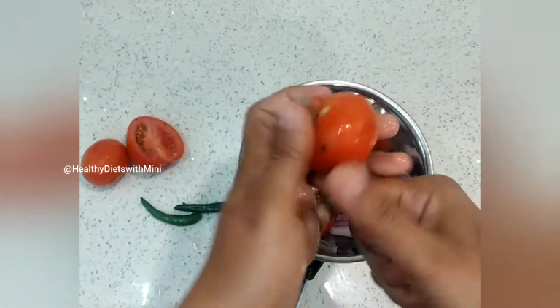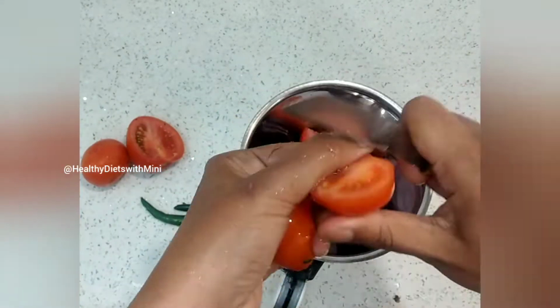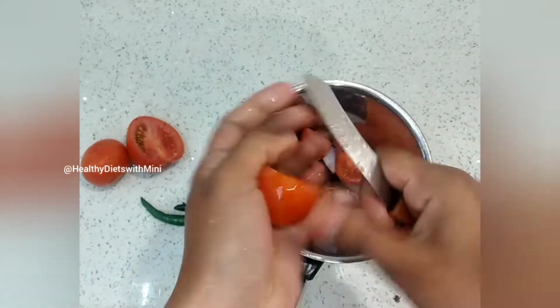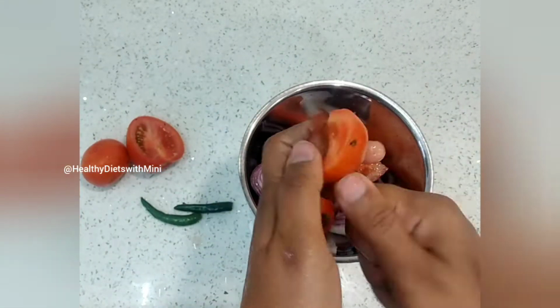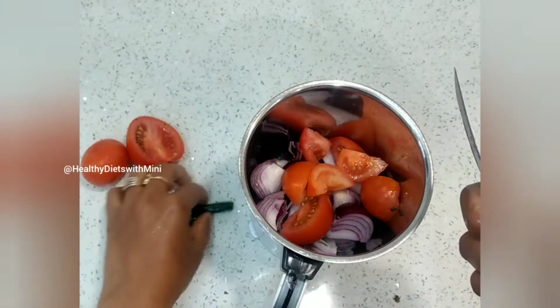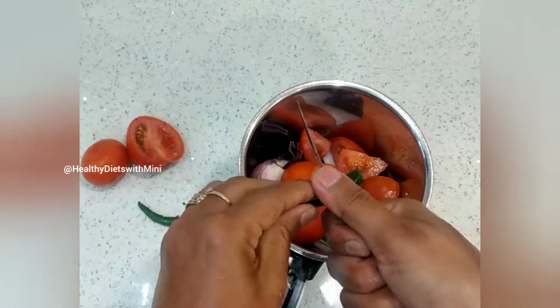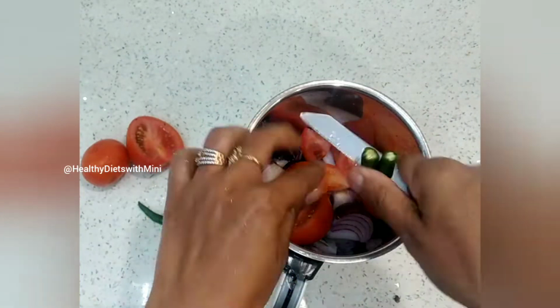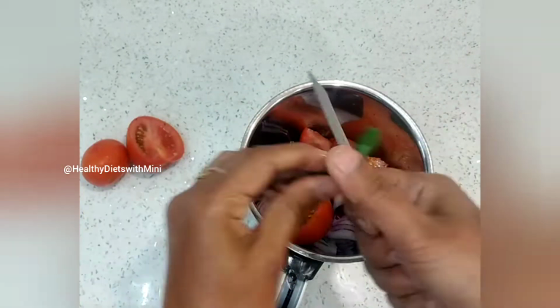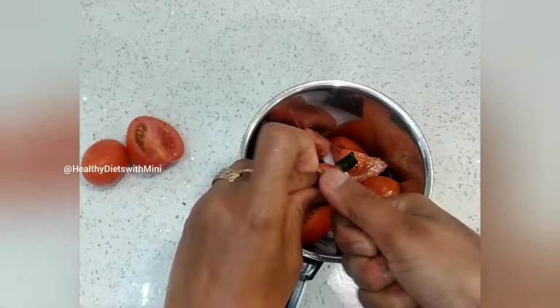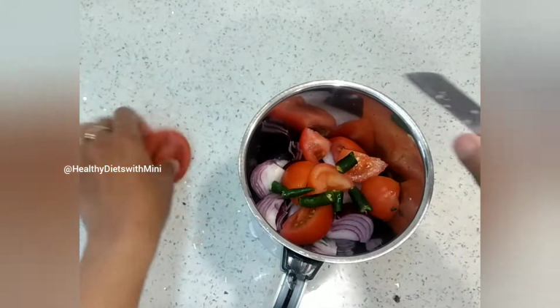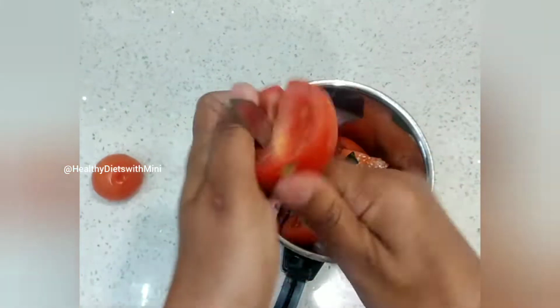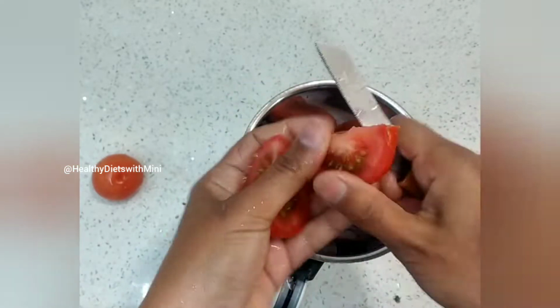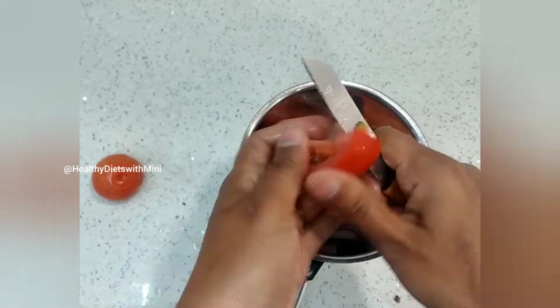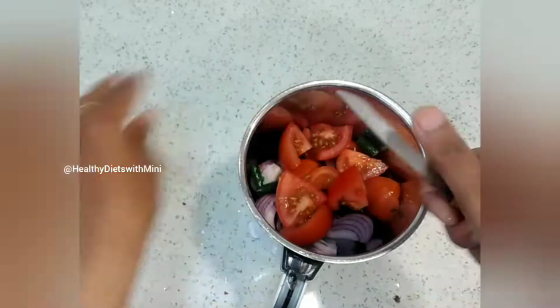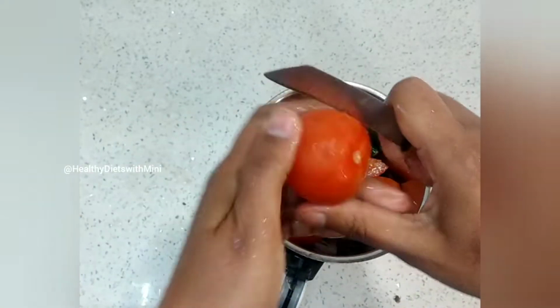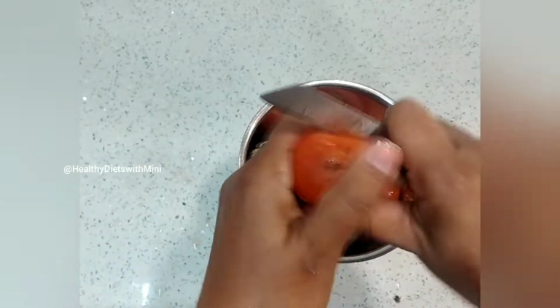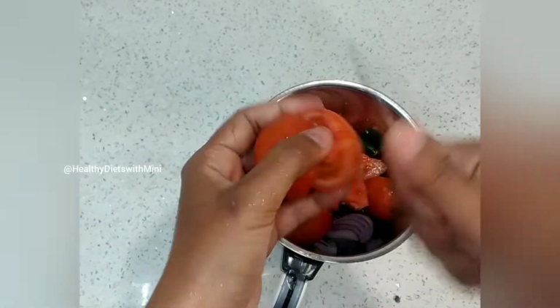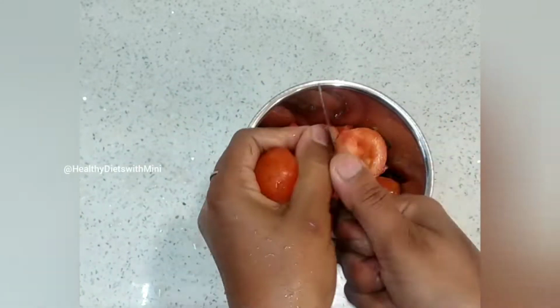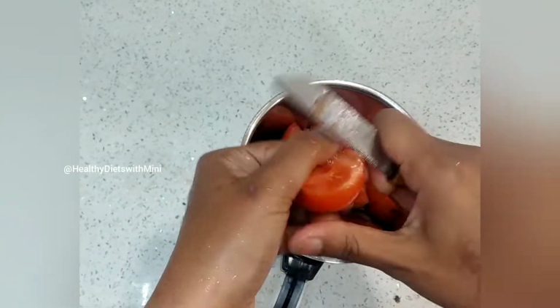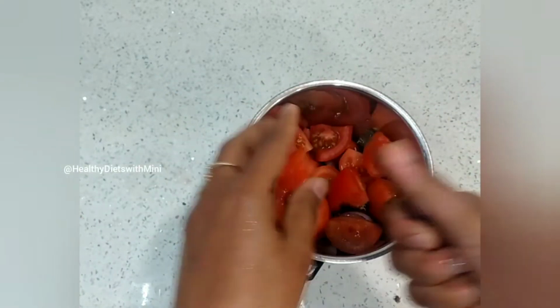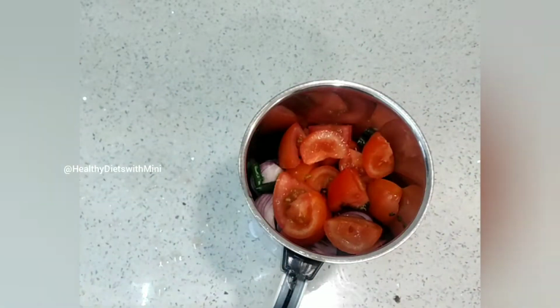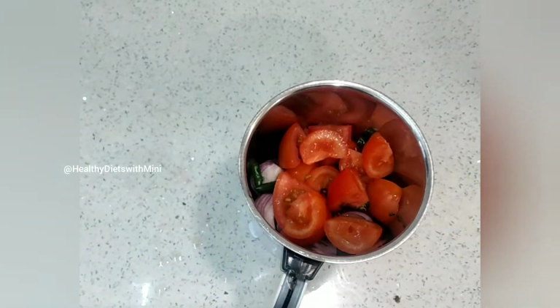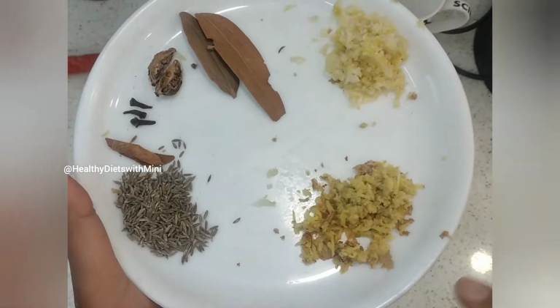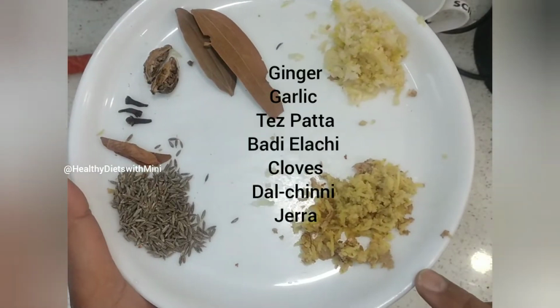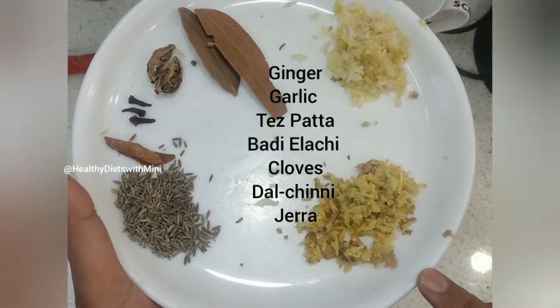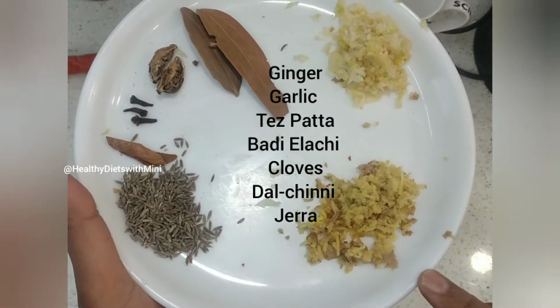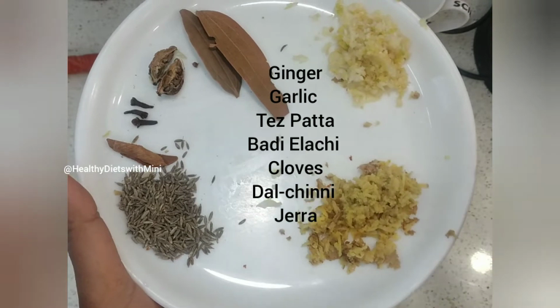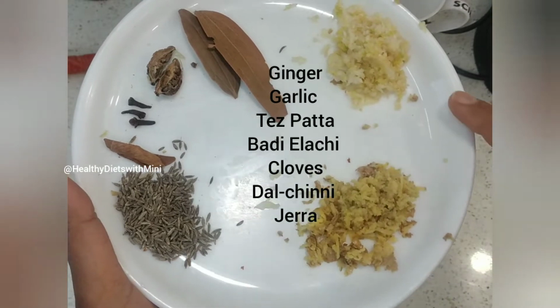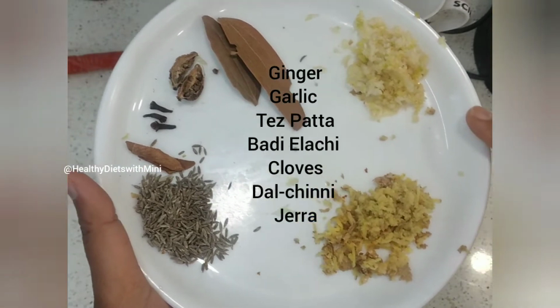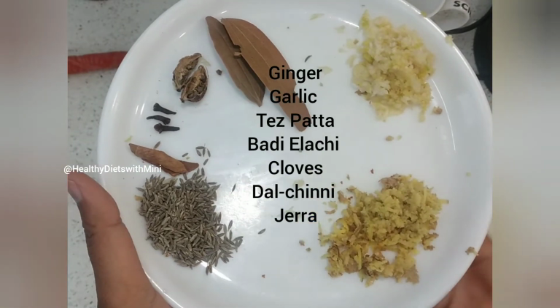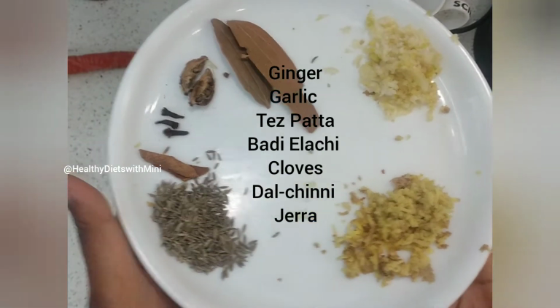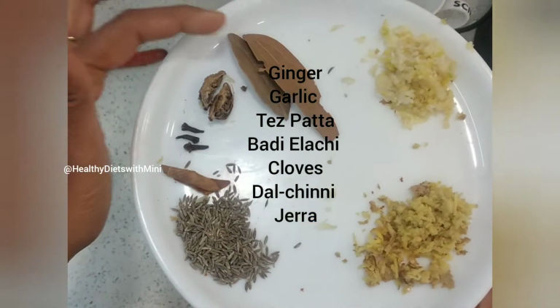So friends, makhana is a superfood and a rich source of magnesium, potassium, thiamine, protein, and phosphorus. Paneer adds even more protein alongside the makhana's.